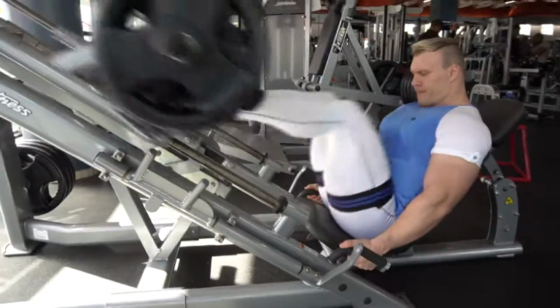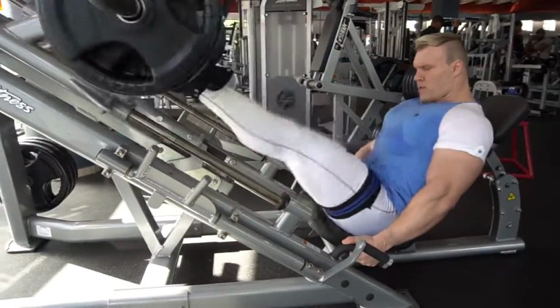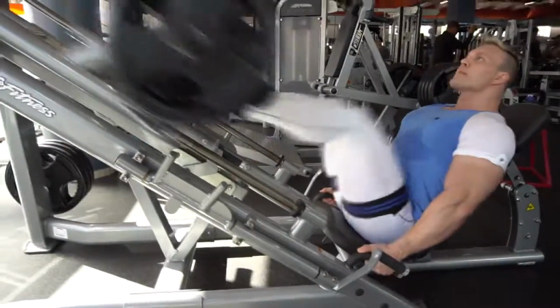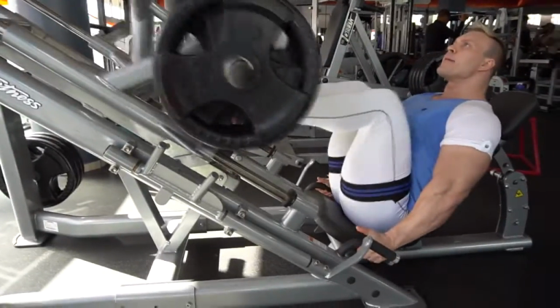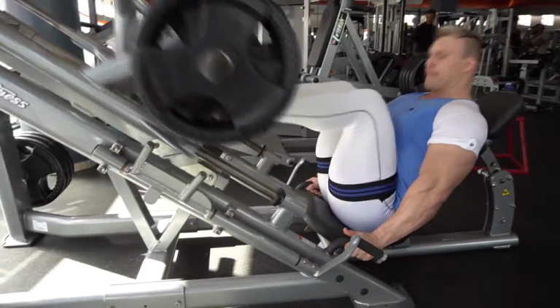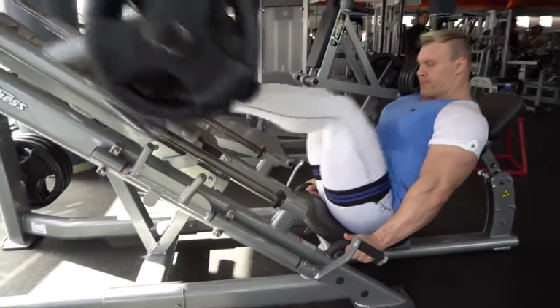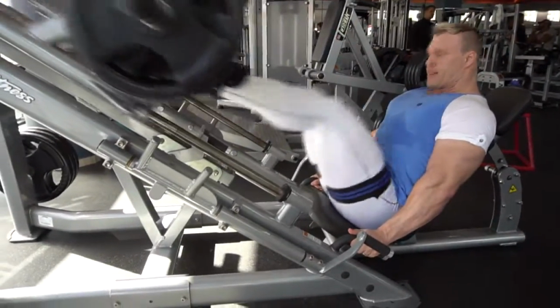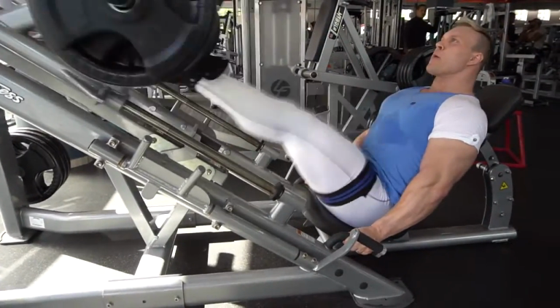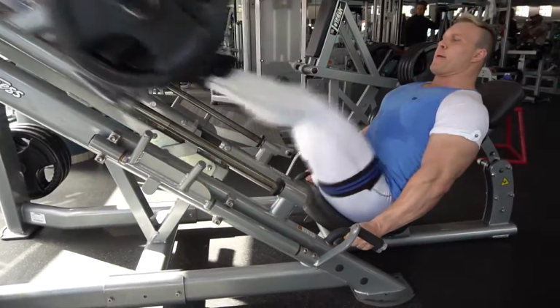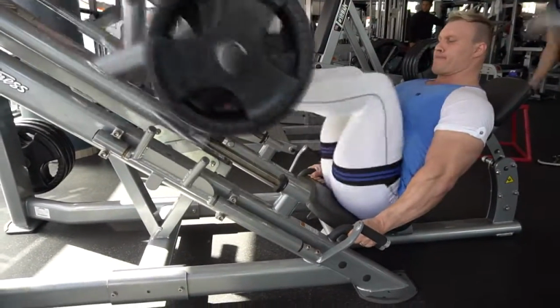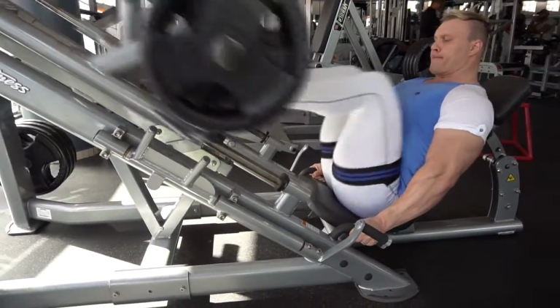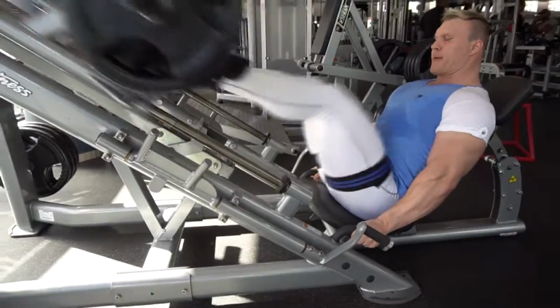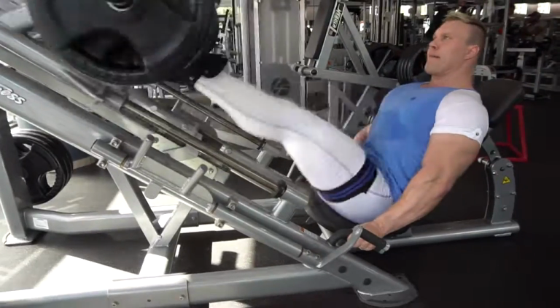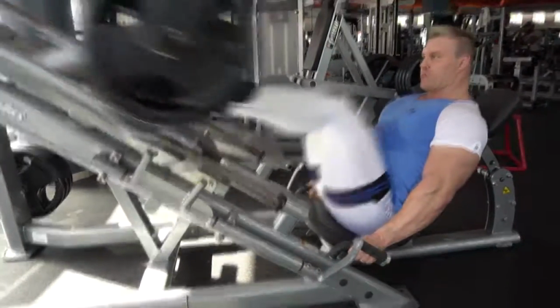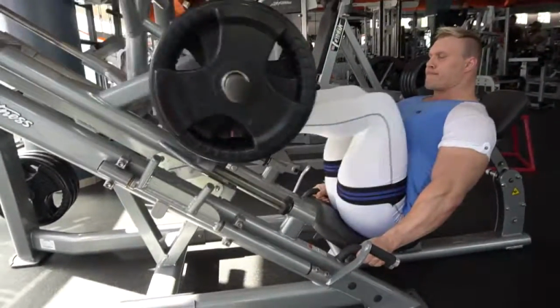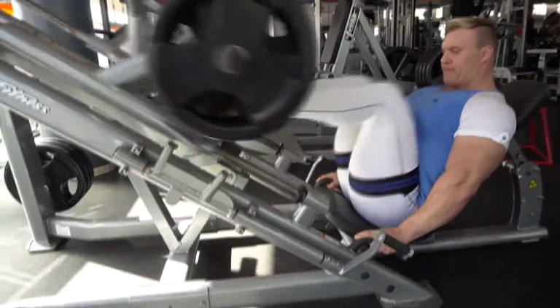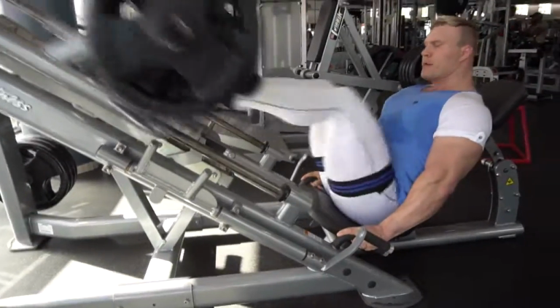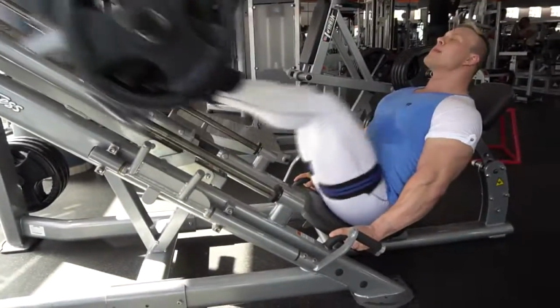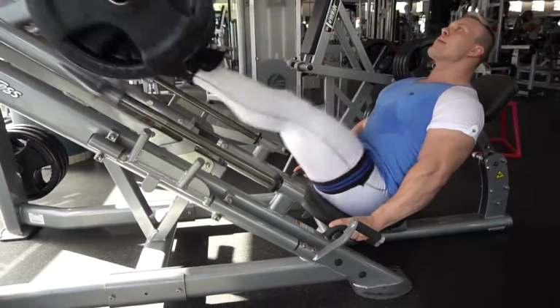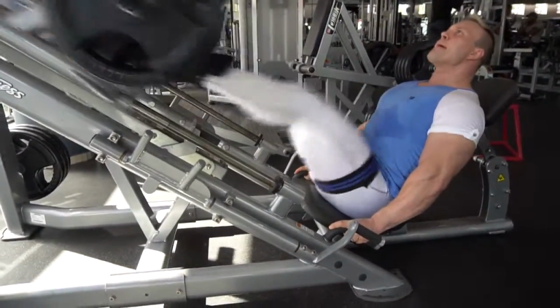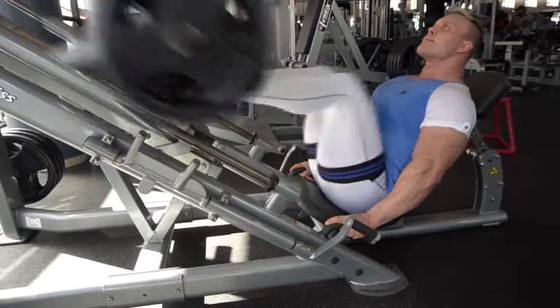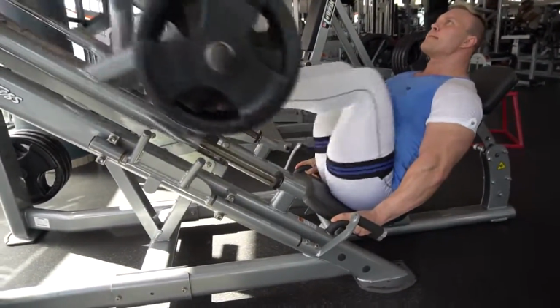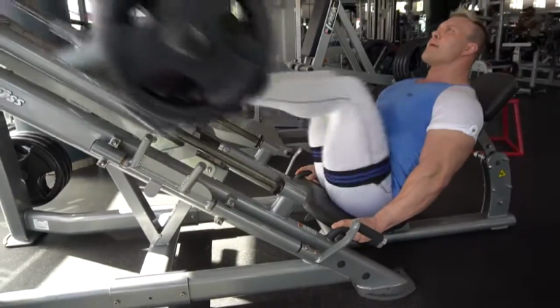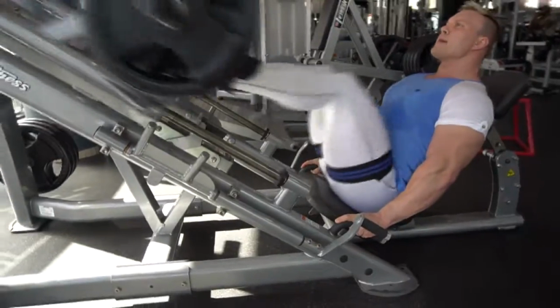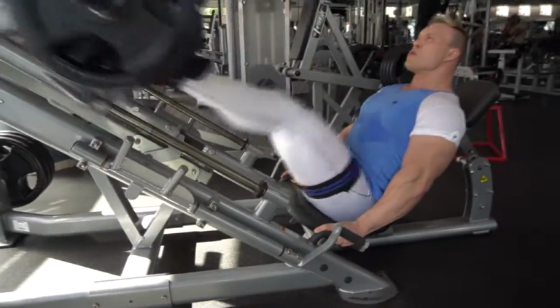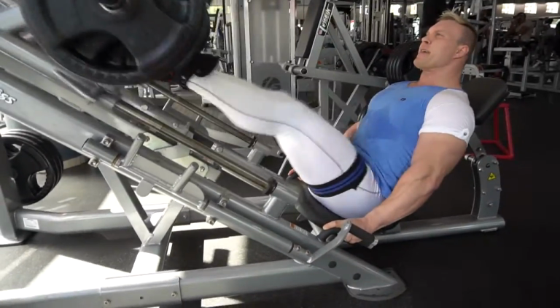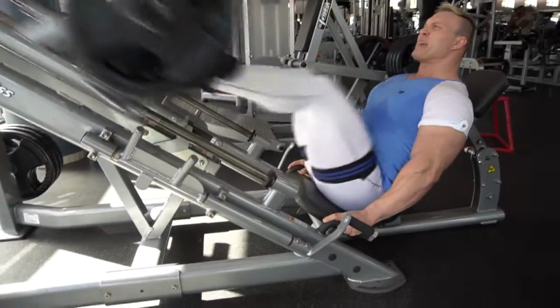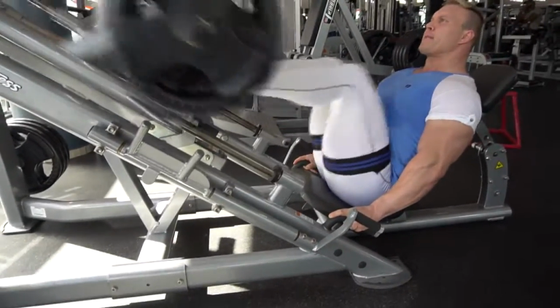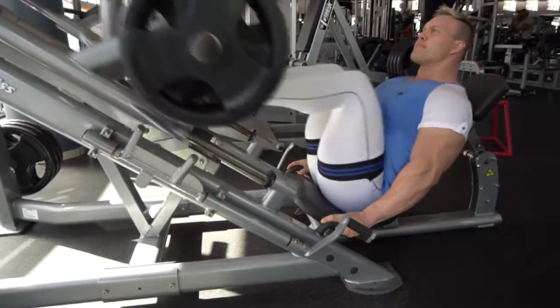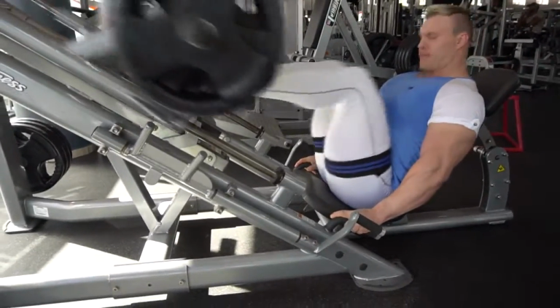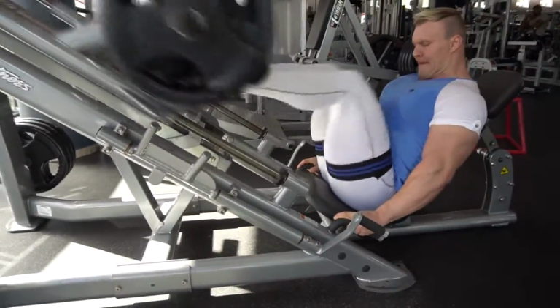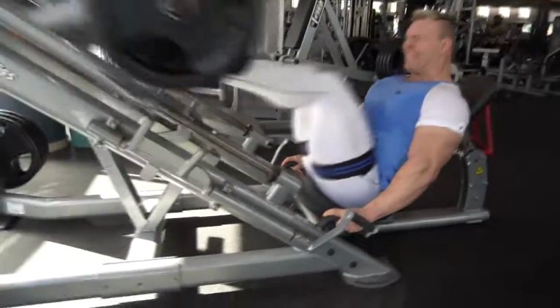First of all, you have to wrap the BFR bands fairly tight around your legs. If you have a scale from 1 to 10, where 10 being the tightest, they should be about 6 to 7.